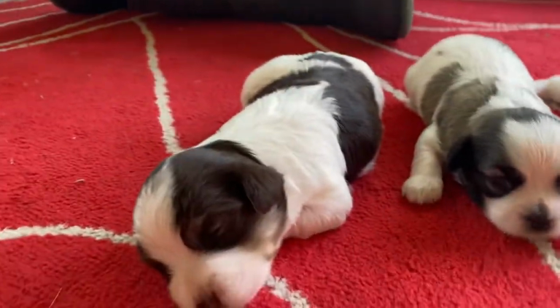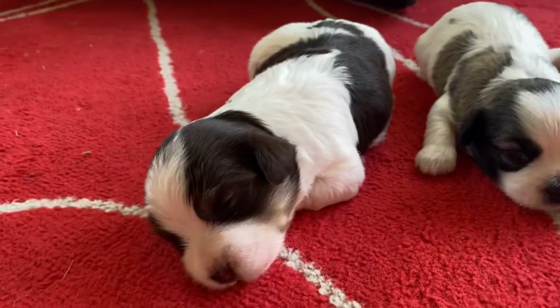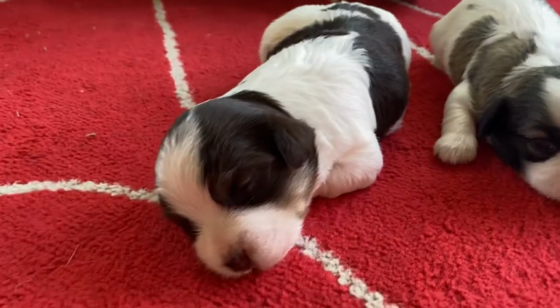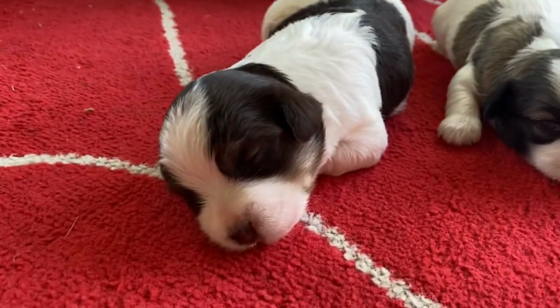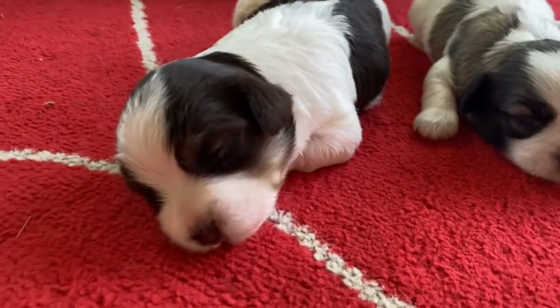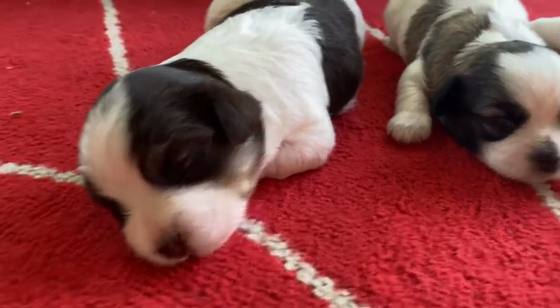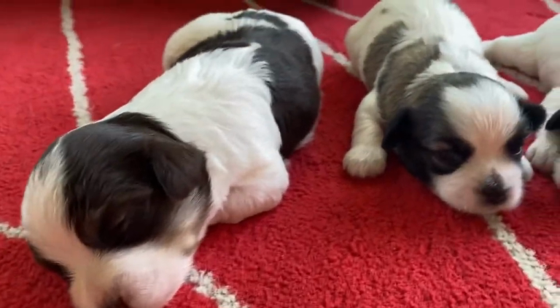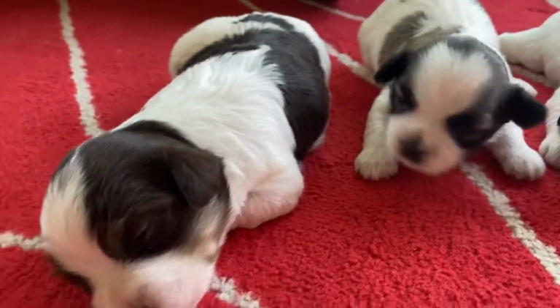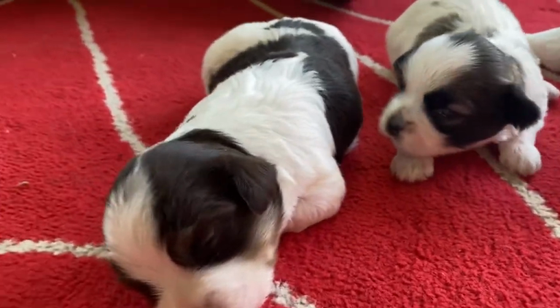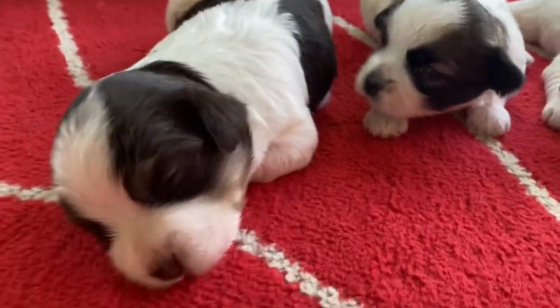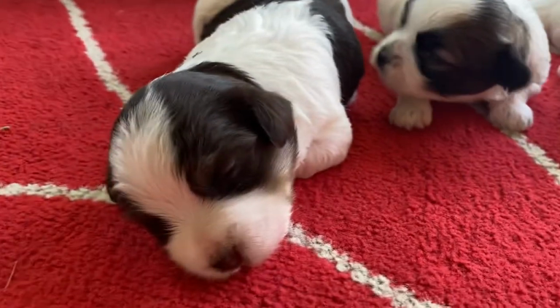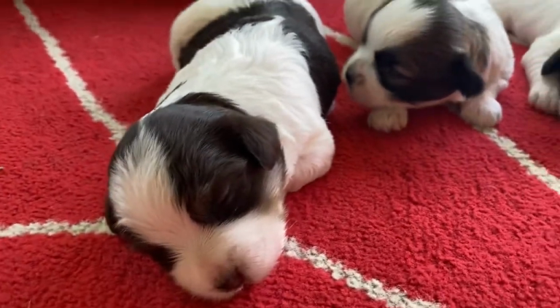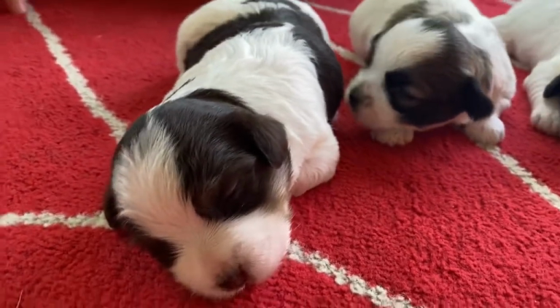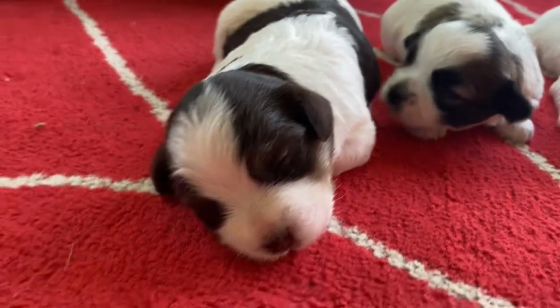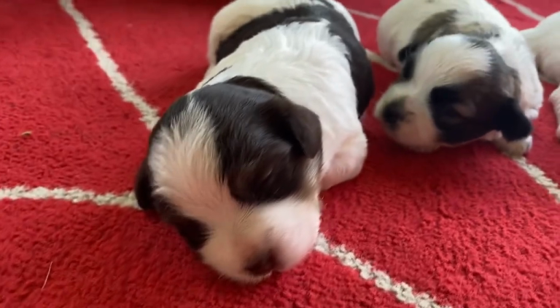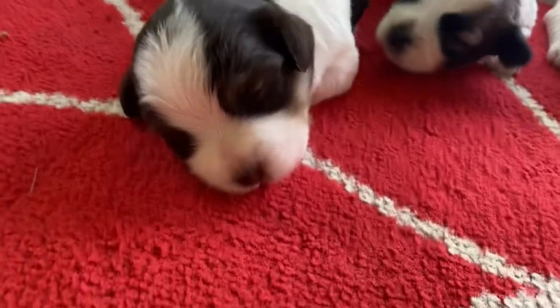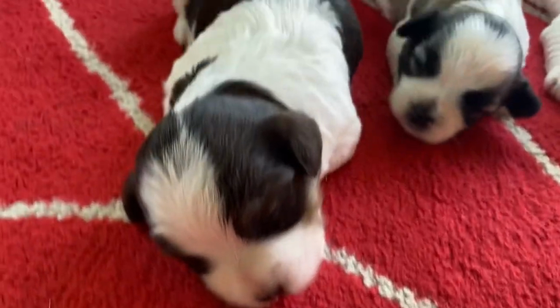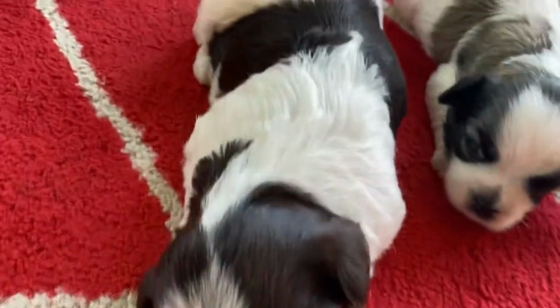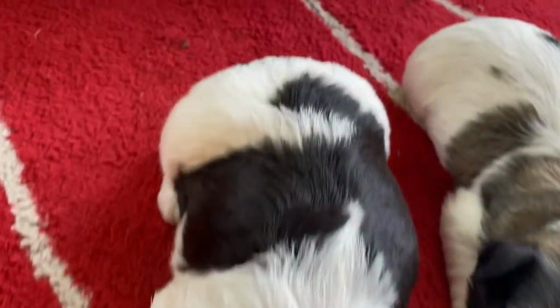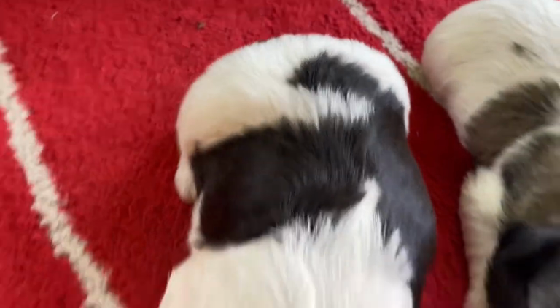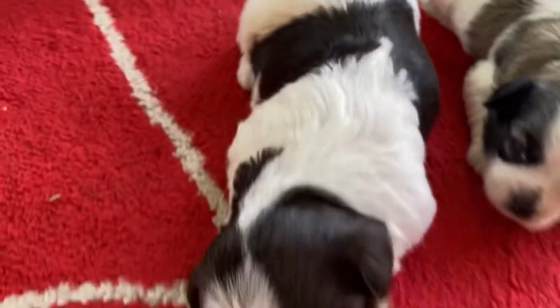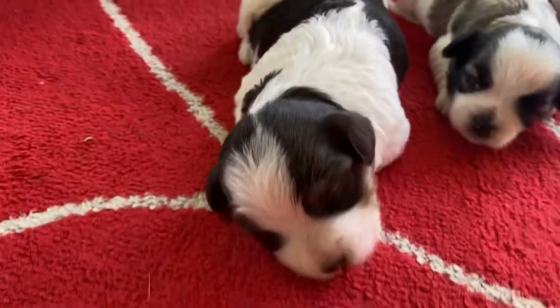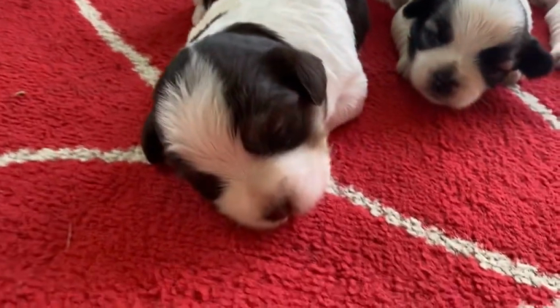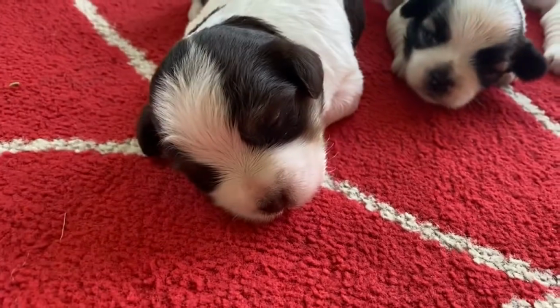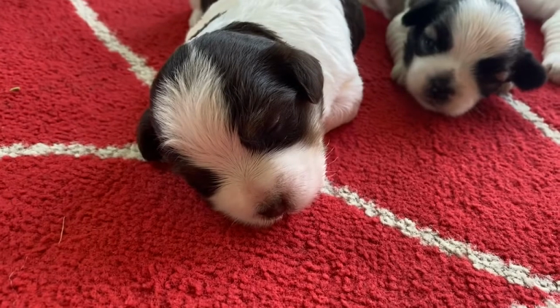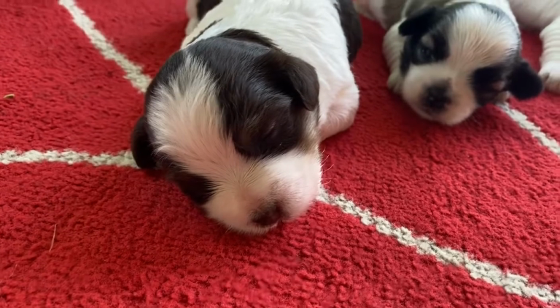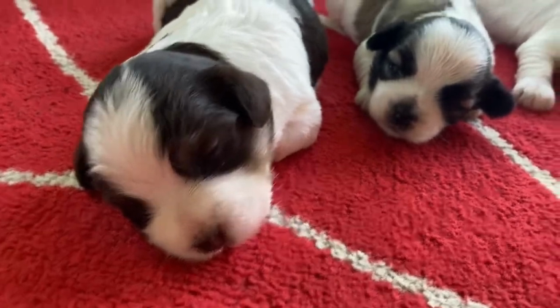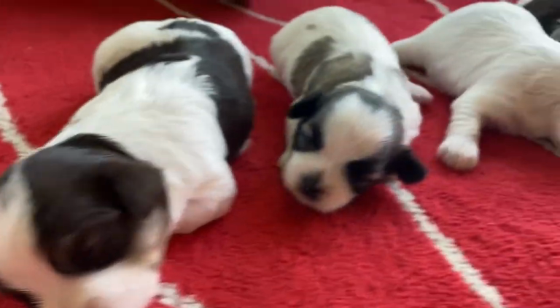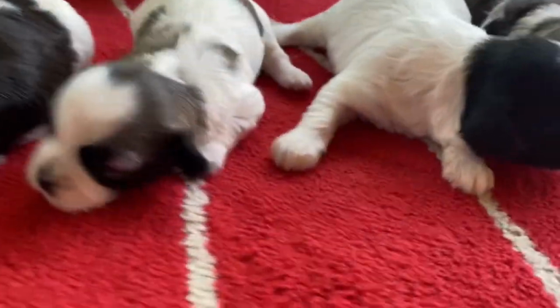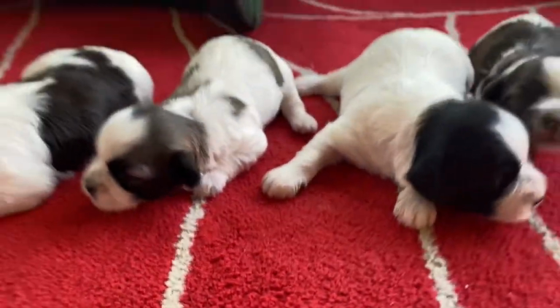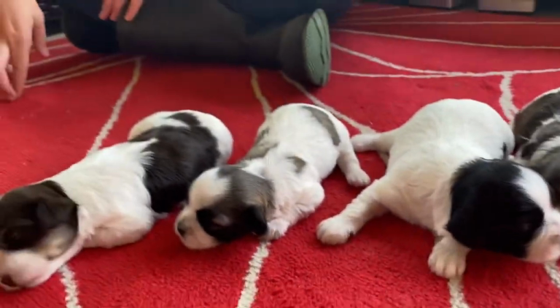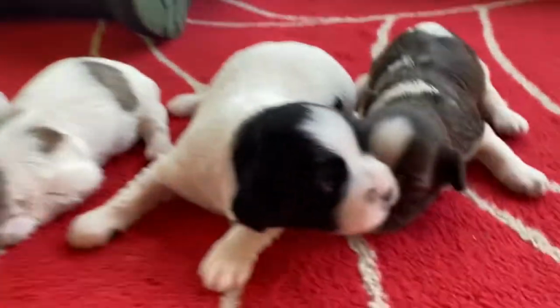The last one over here is Flaps. Flaps is another boy. He's taking a little nap right now, but he has beautiful chocolate markings. He is available. So all three of these are available, just not Felix.